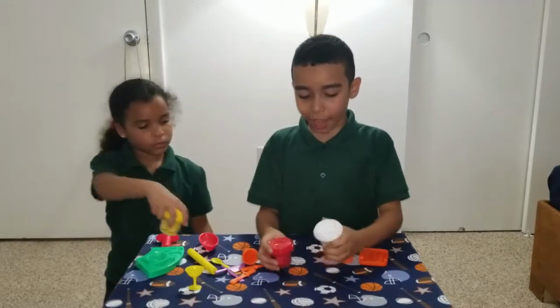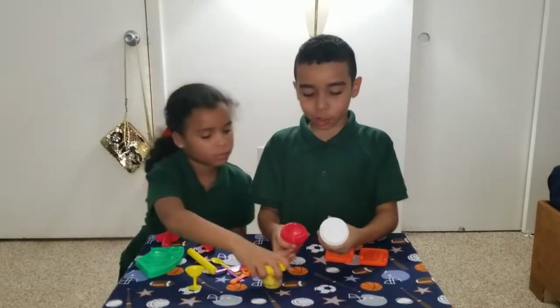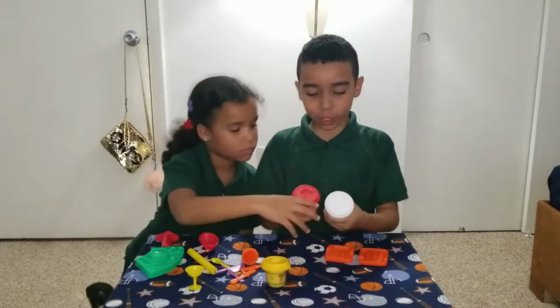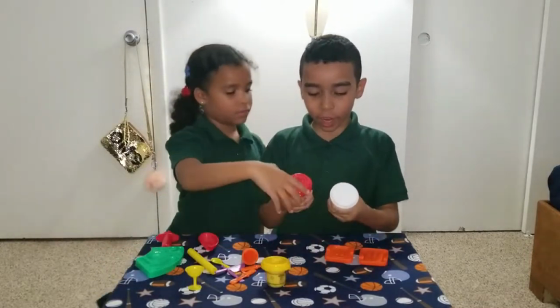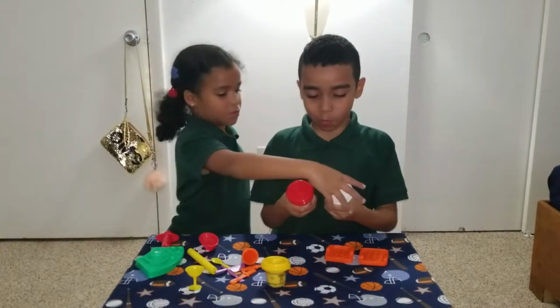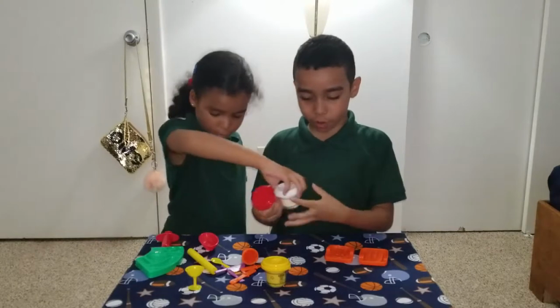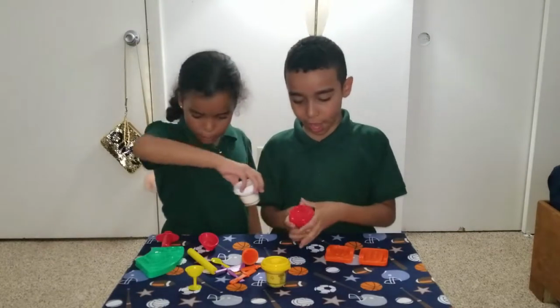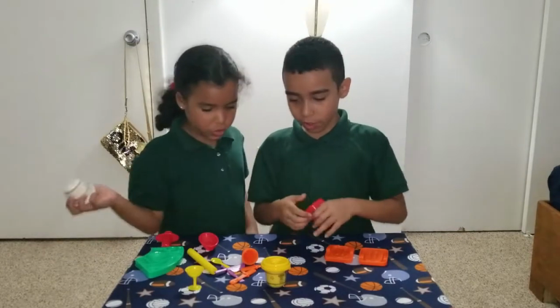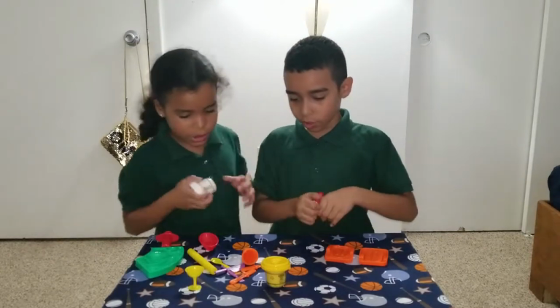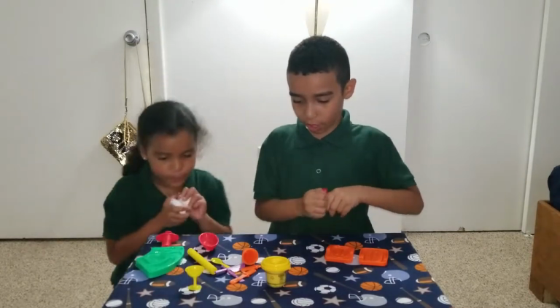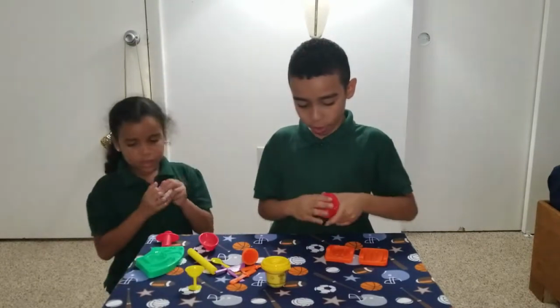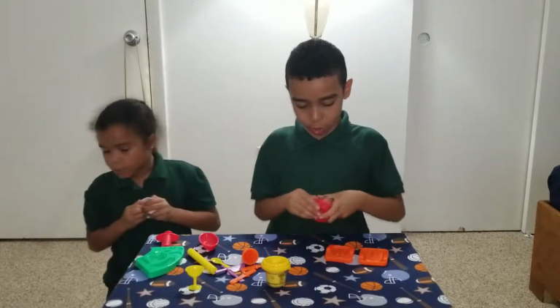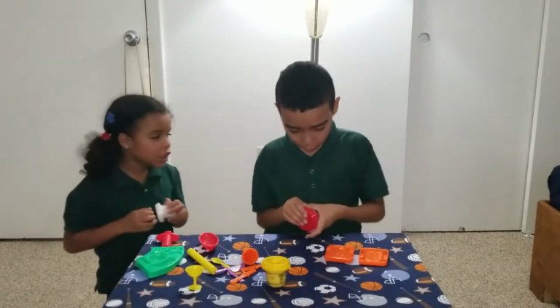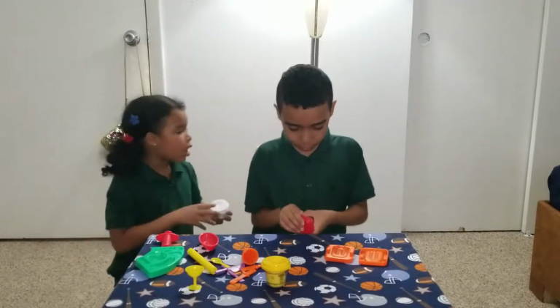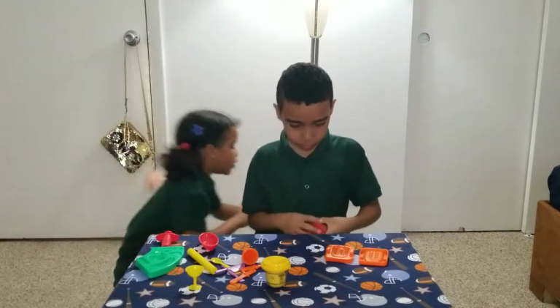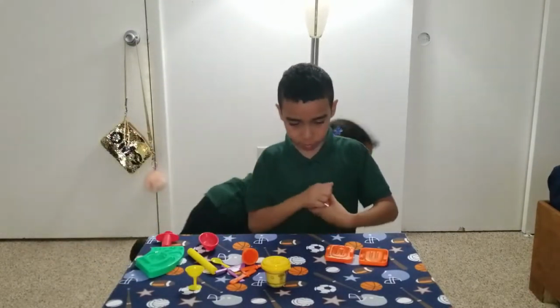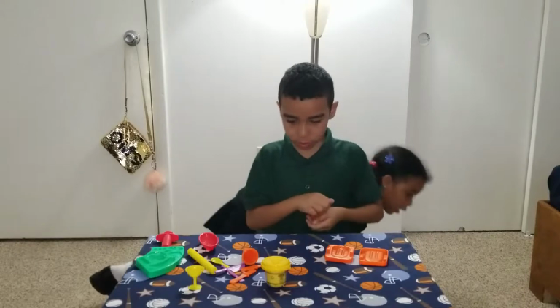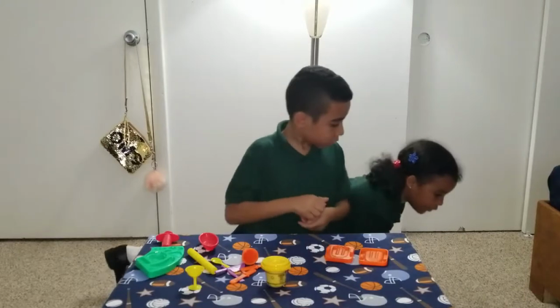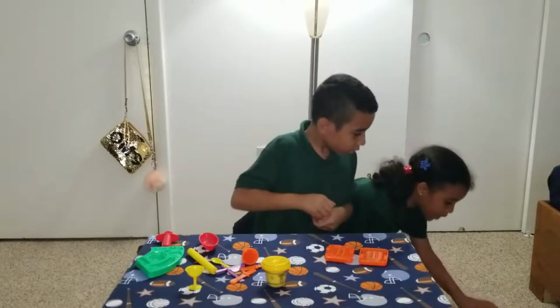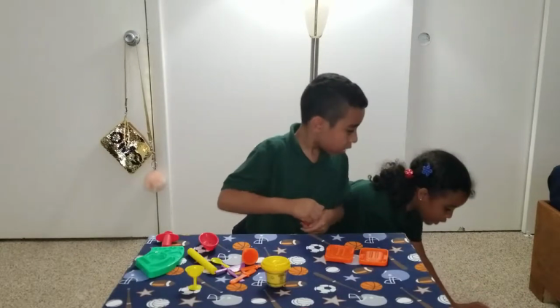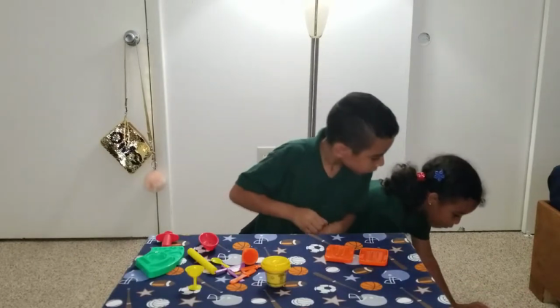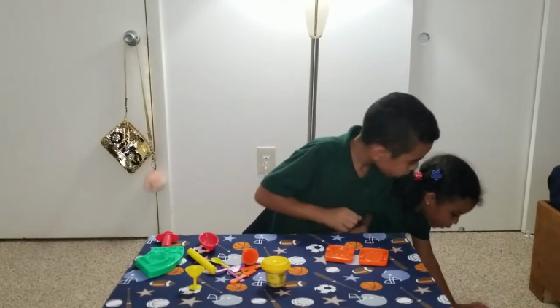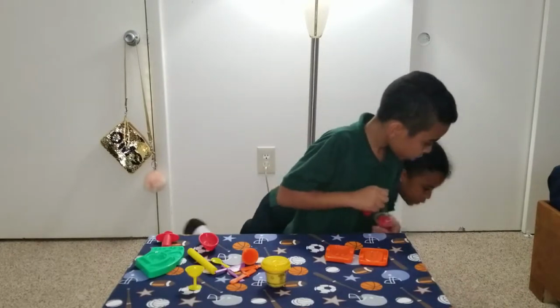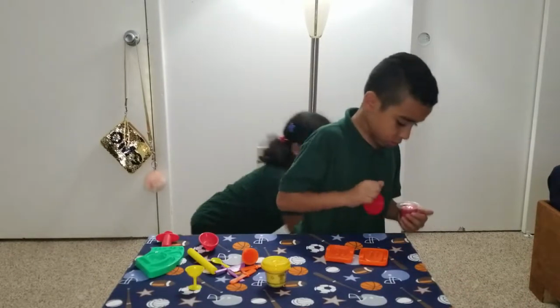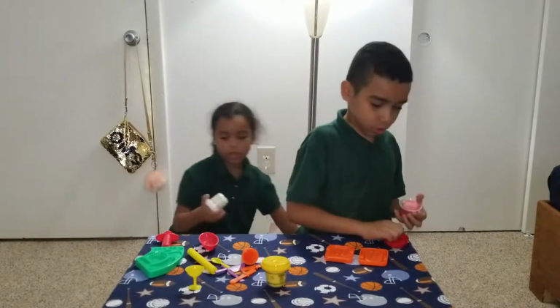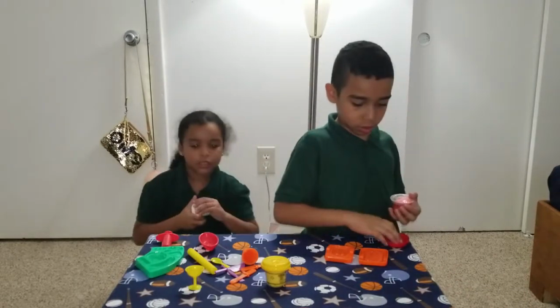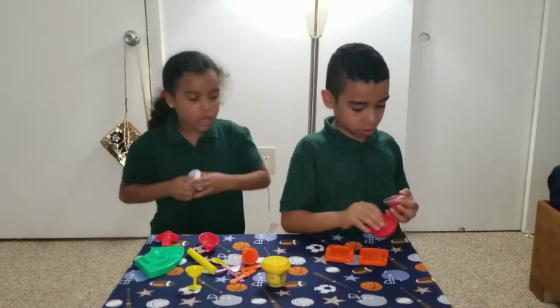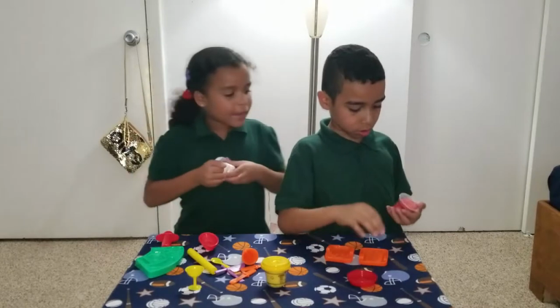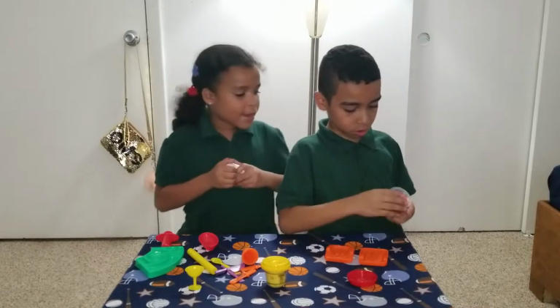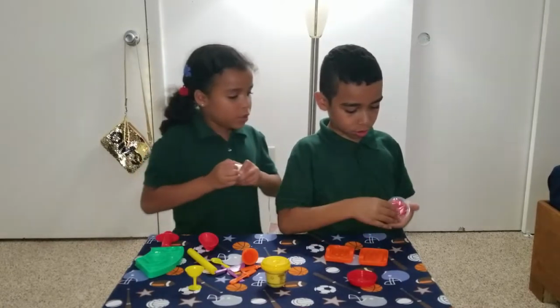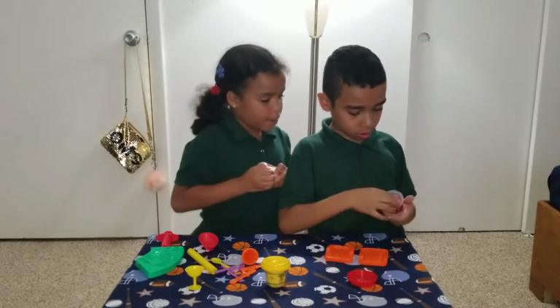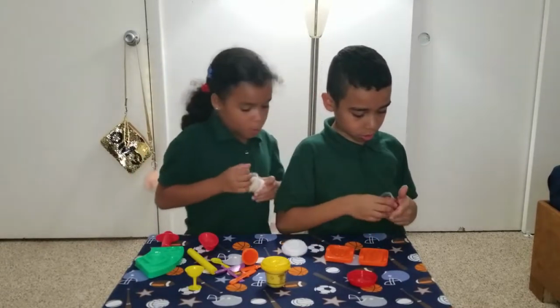I want to choose between white and red or something. I'm going to choose this. But there are color combinations on the box — if you want to make pink, red and white is the best combination. So I need red and a little bit of white.